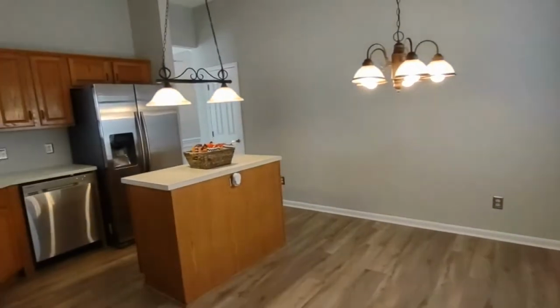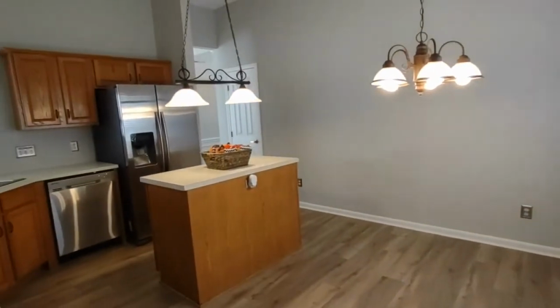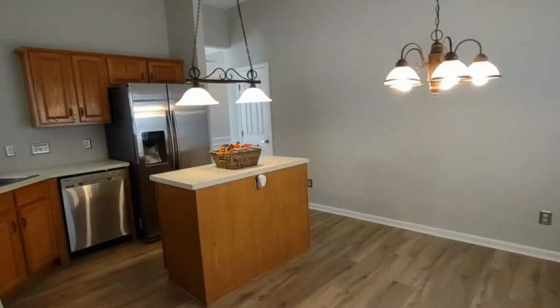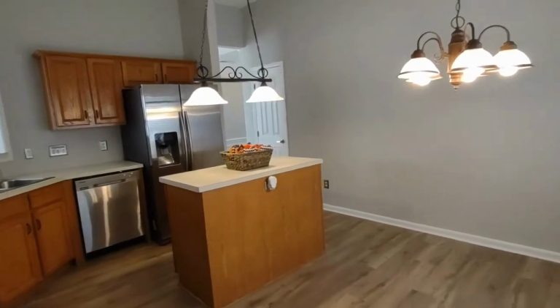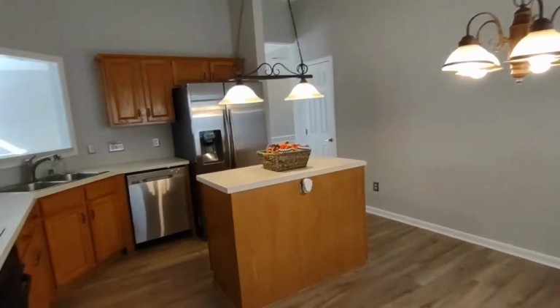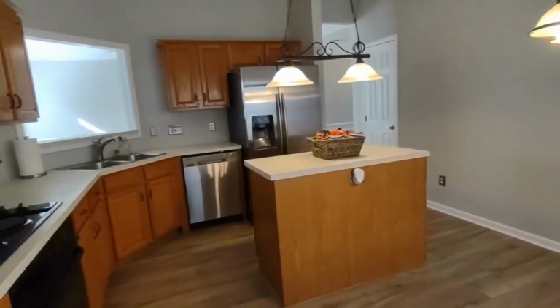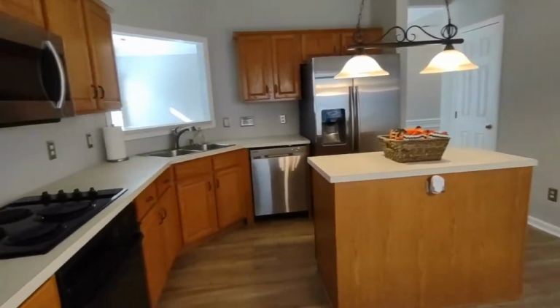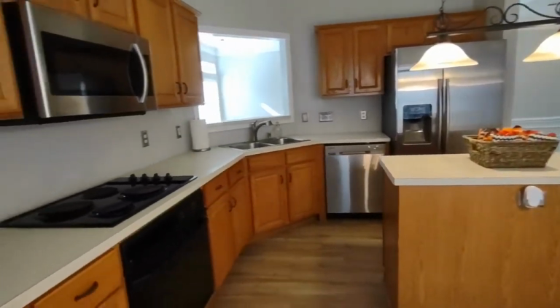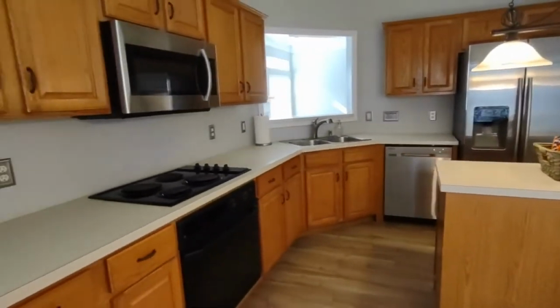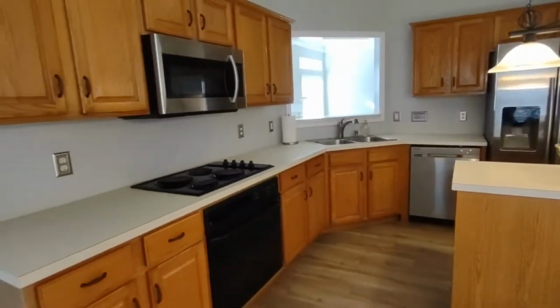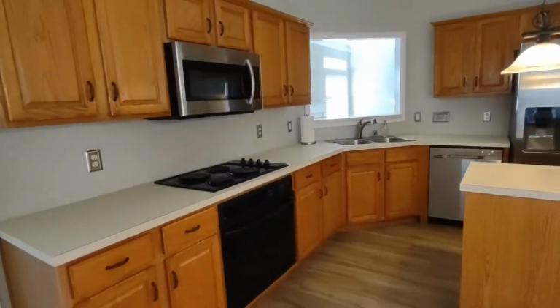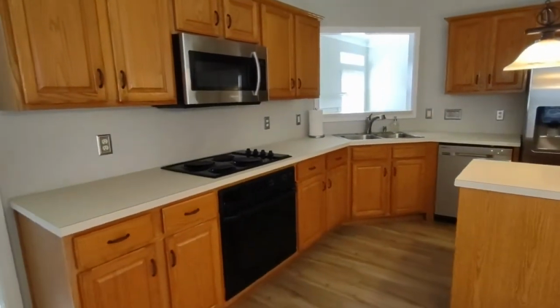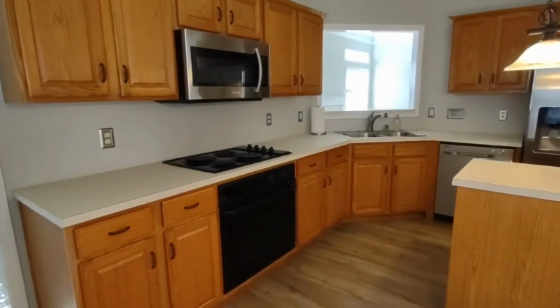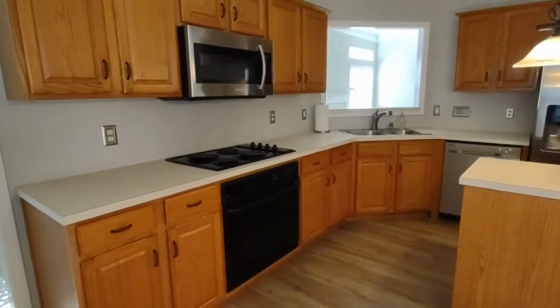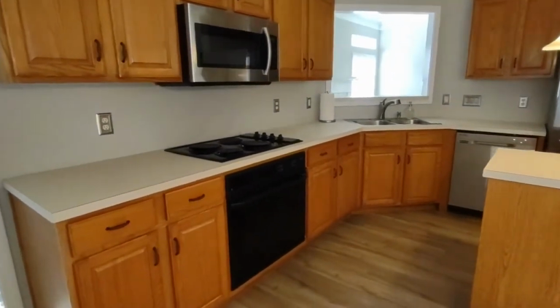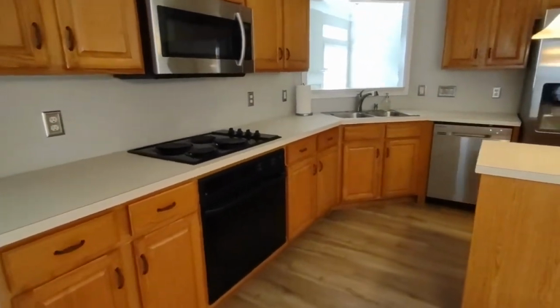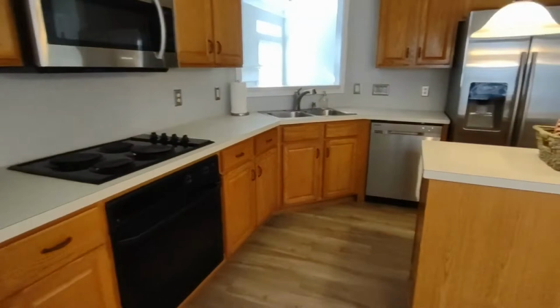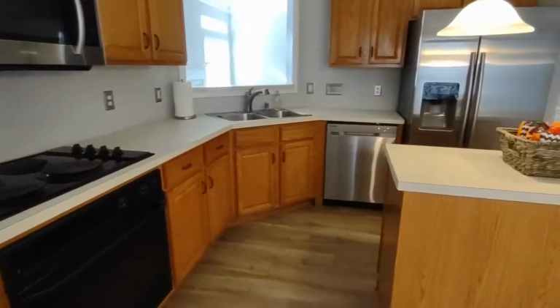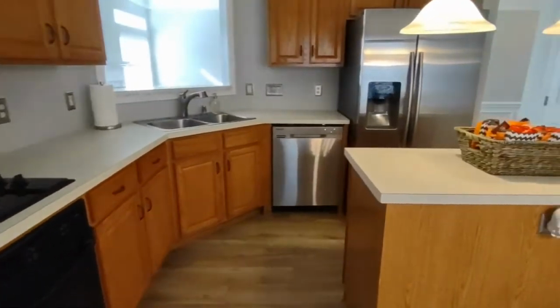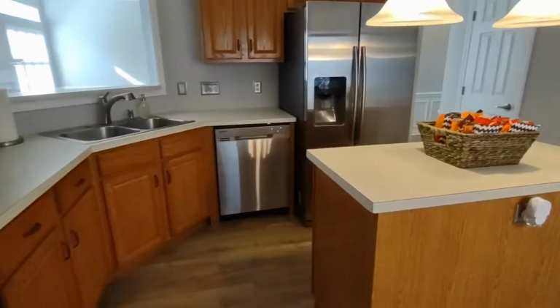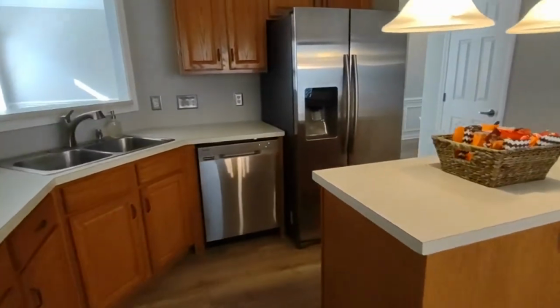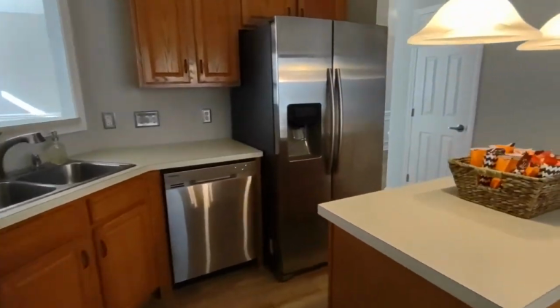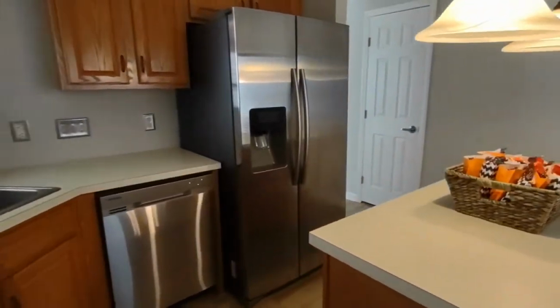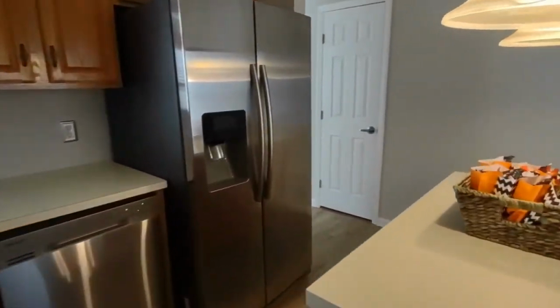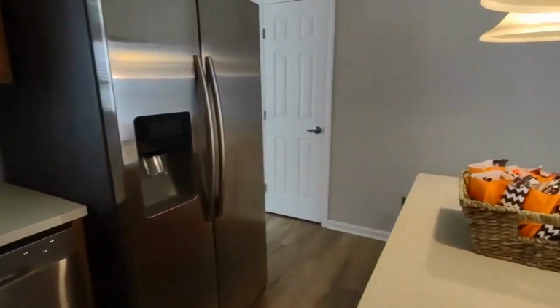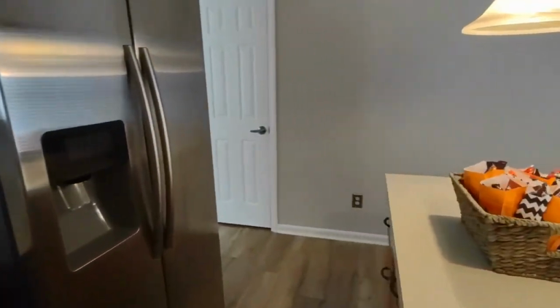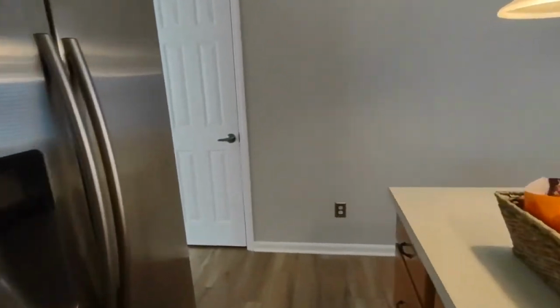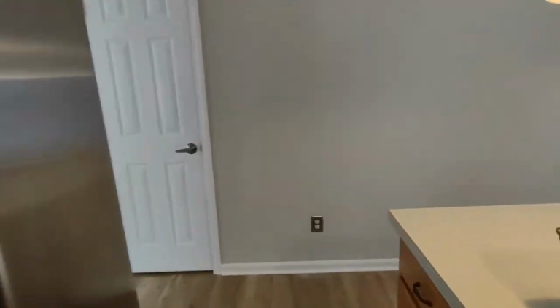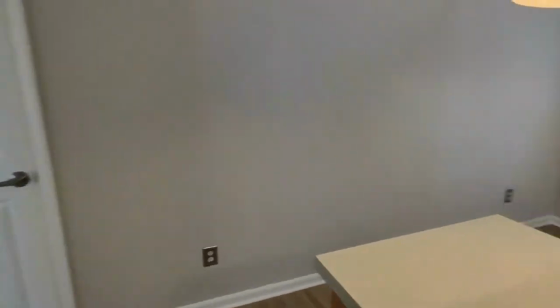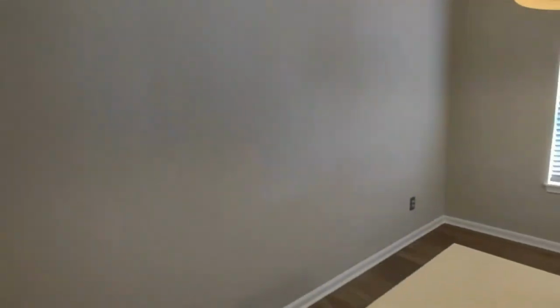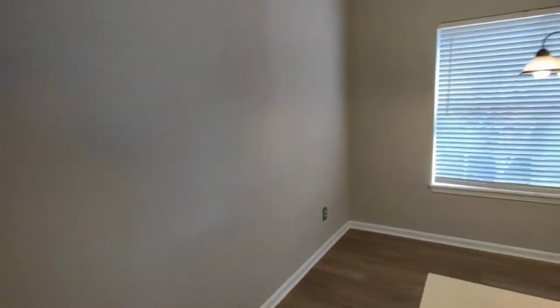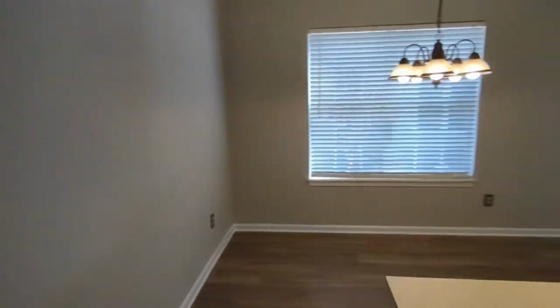The kitchen is complete with matching appliances, range top, small island, and an ample amount of cabinet space.